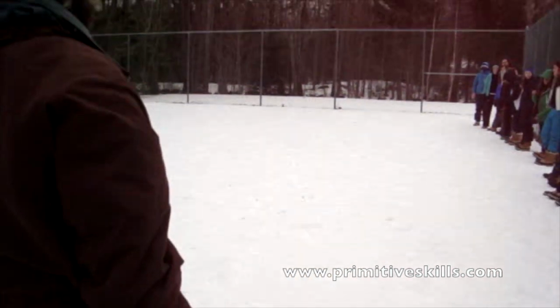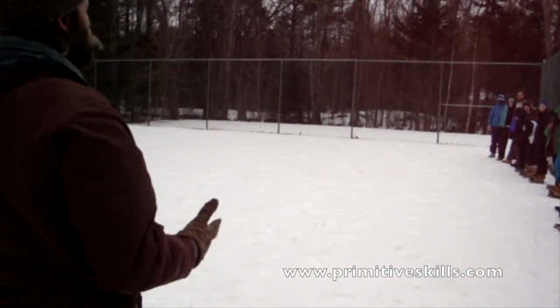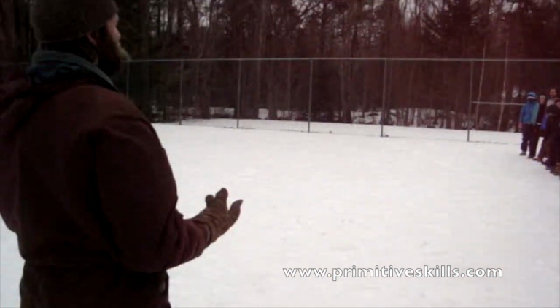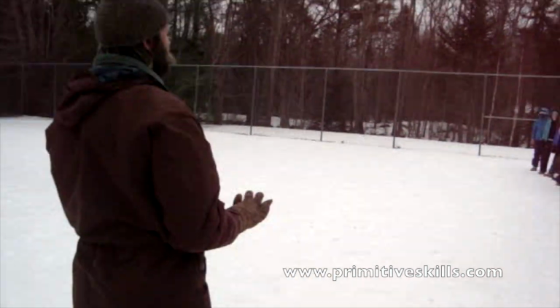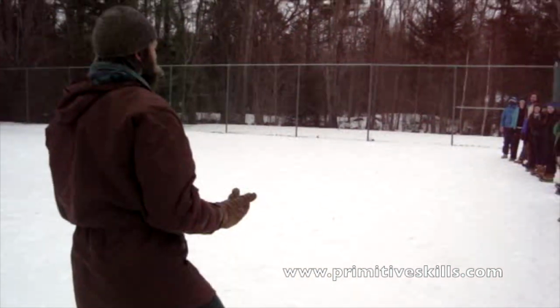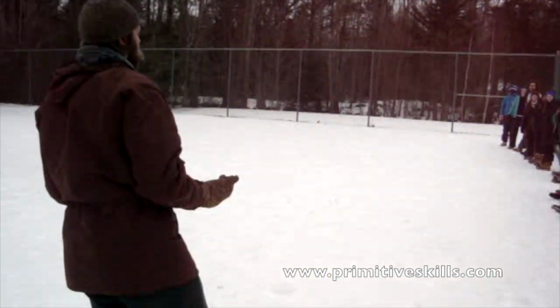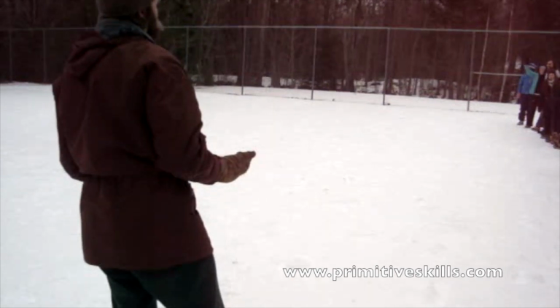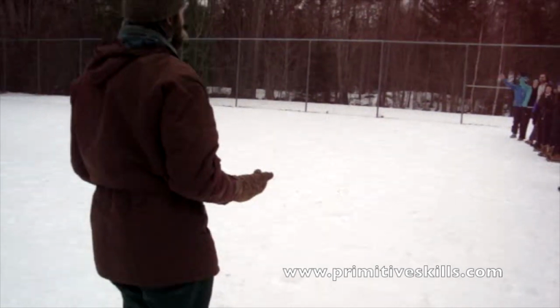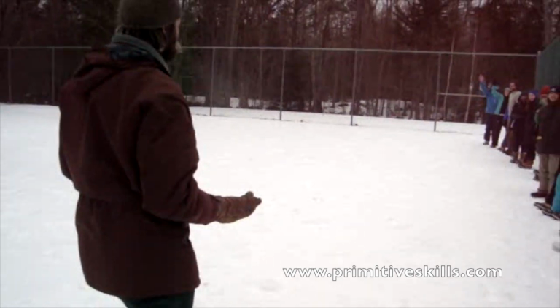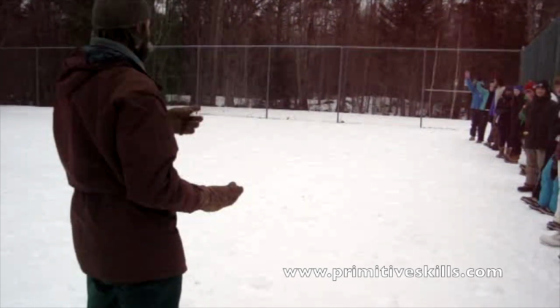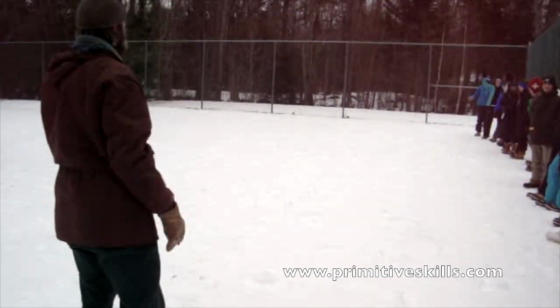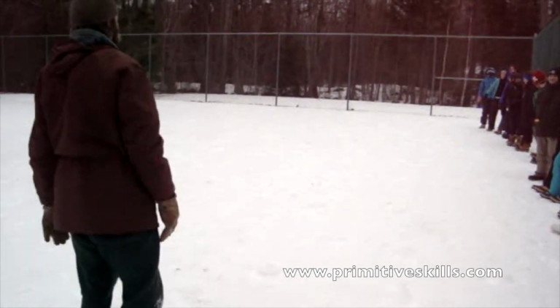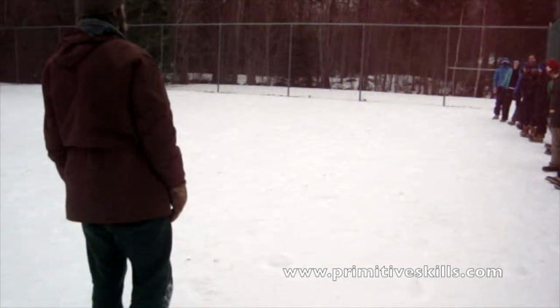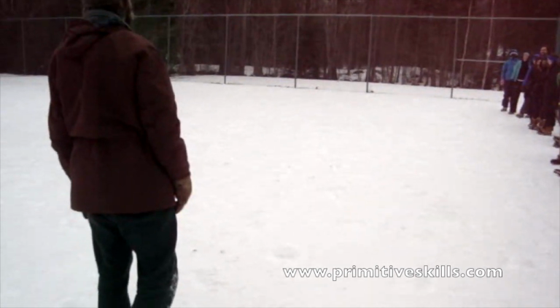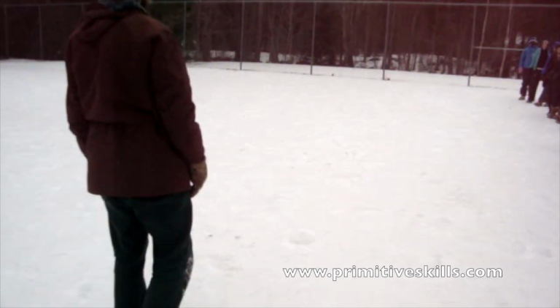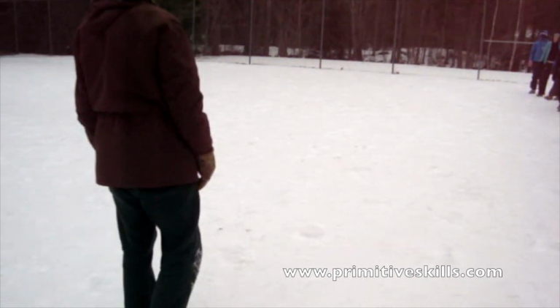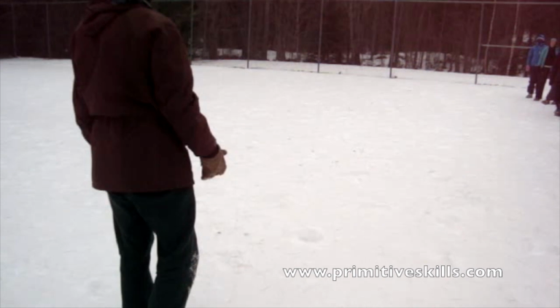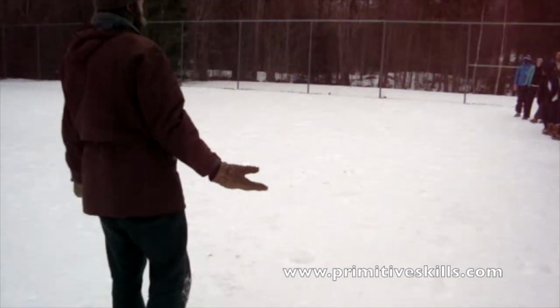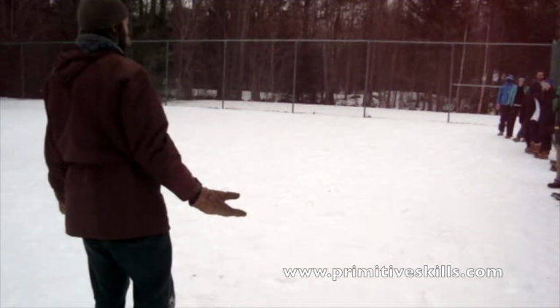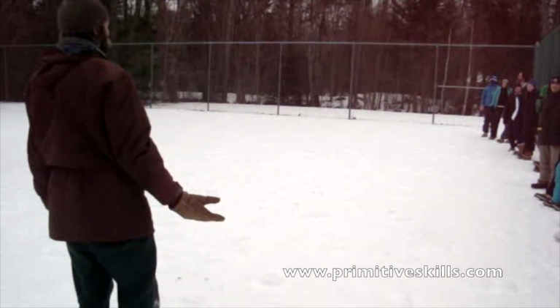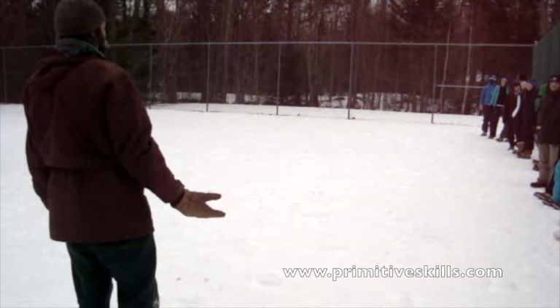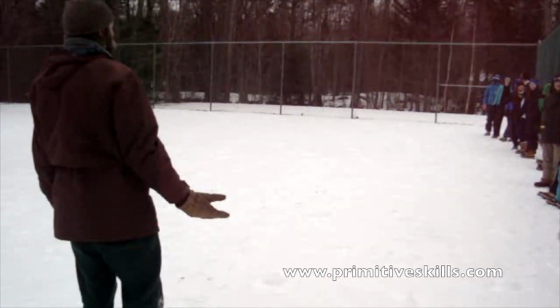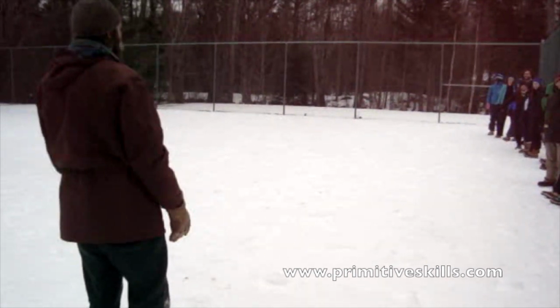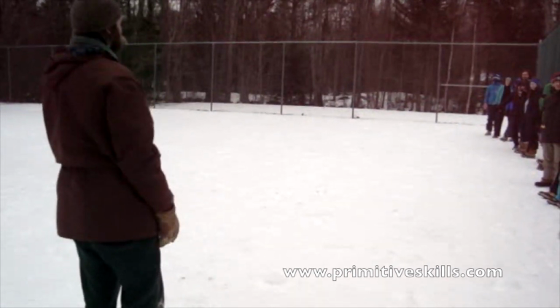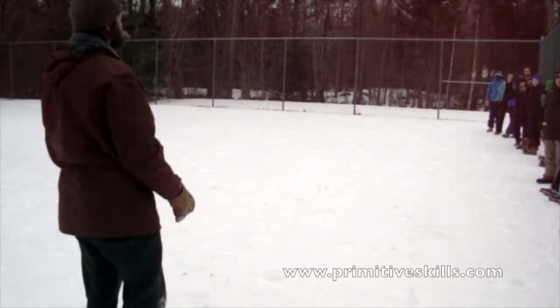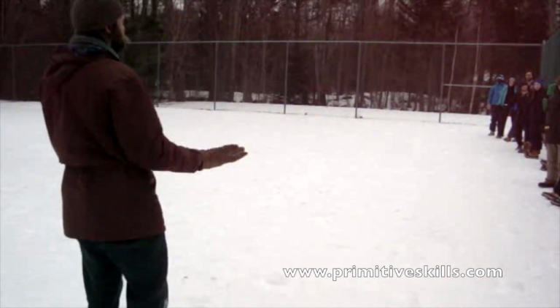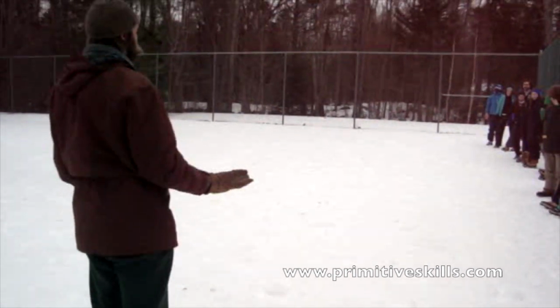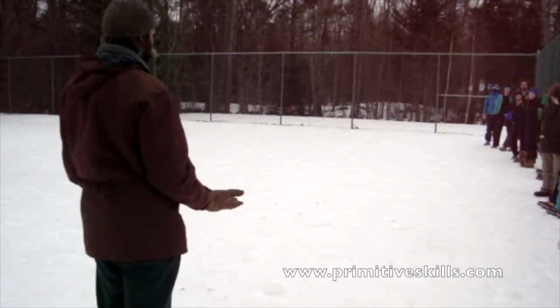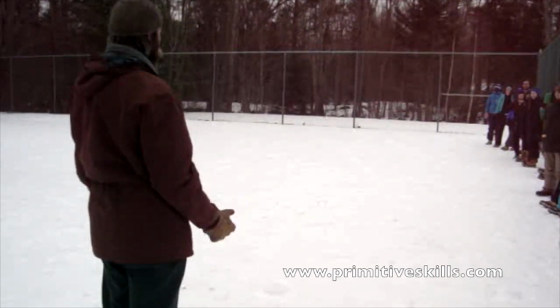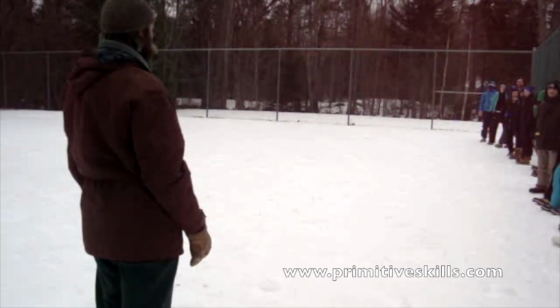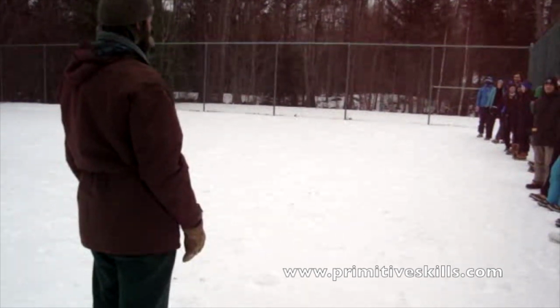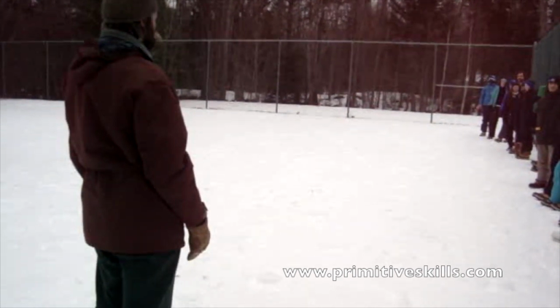Alright, so where were my hind feet coming in? Right where your front feet were. Do you know what that's called? Perfect walking? Yeah — perfect walking, or direct register. We also use that term for it.